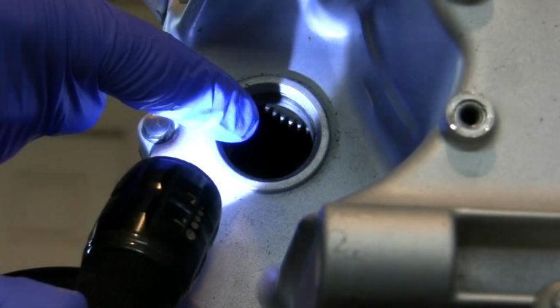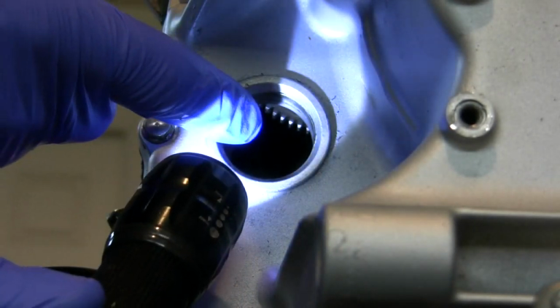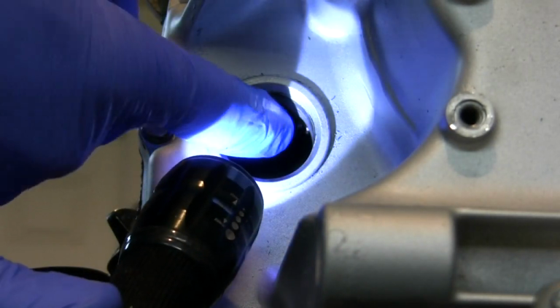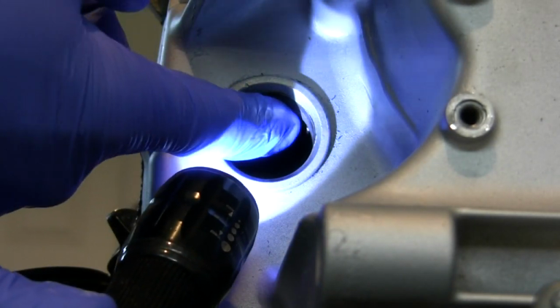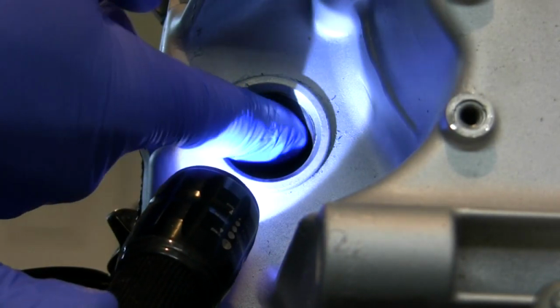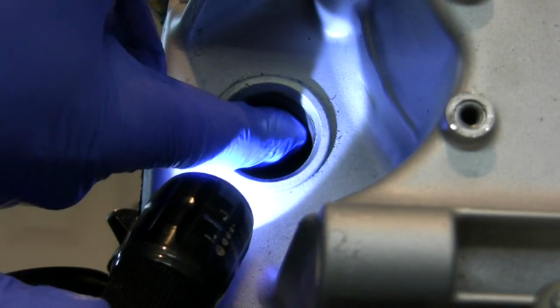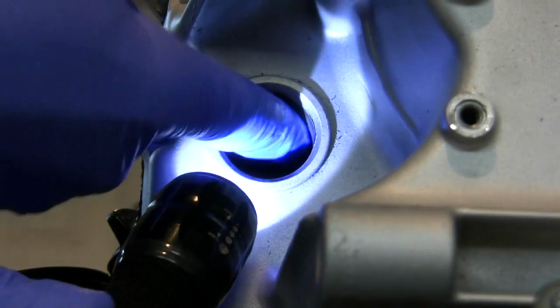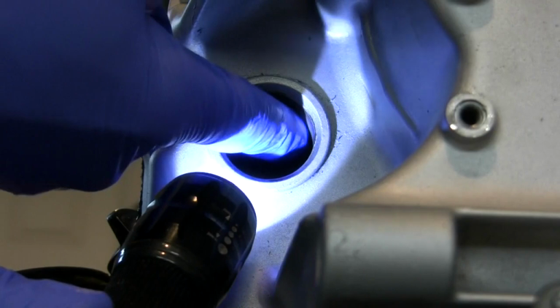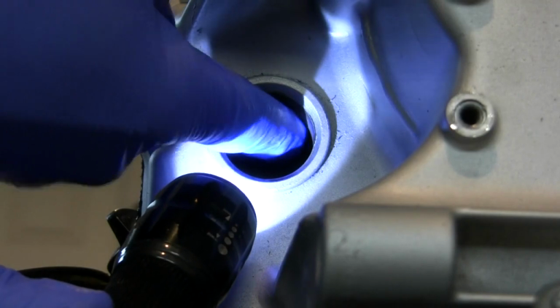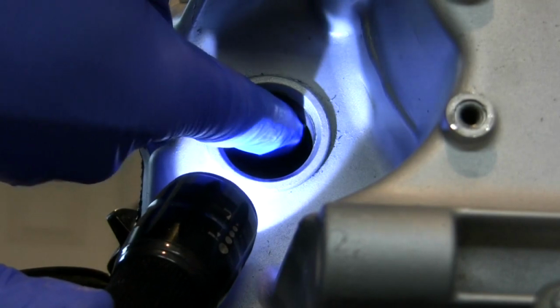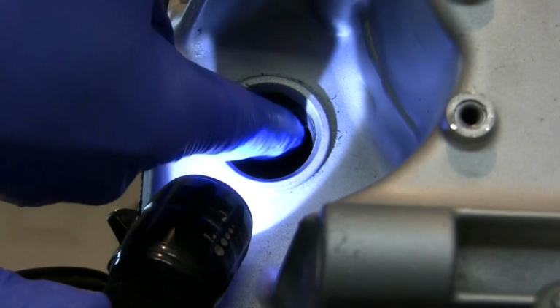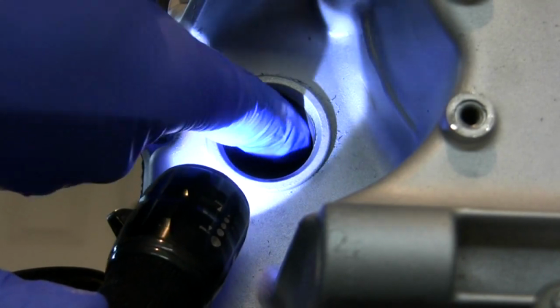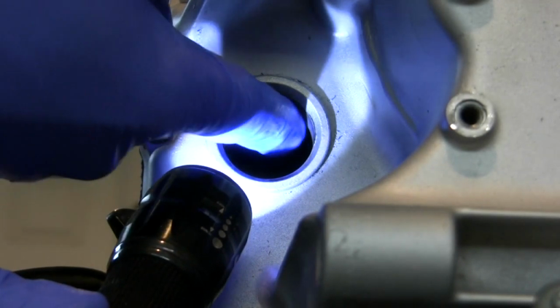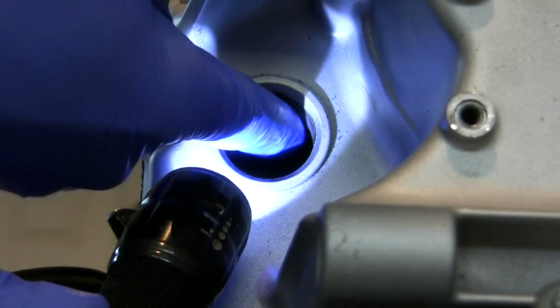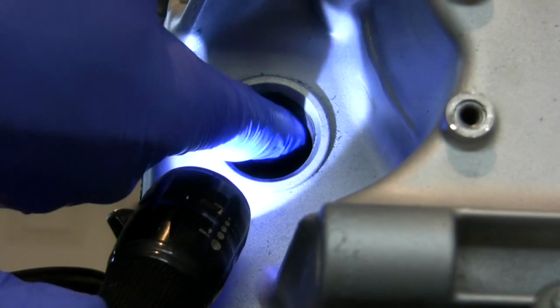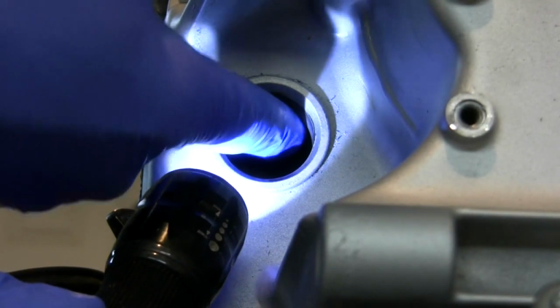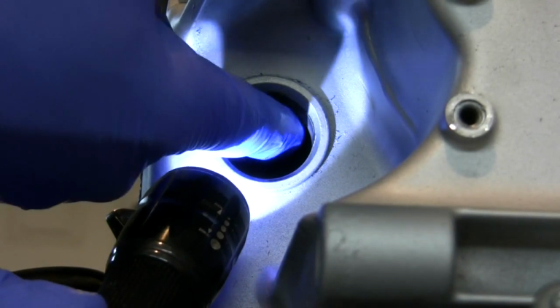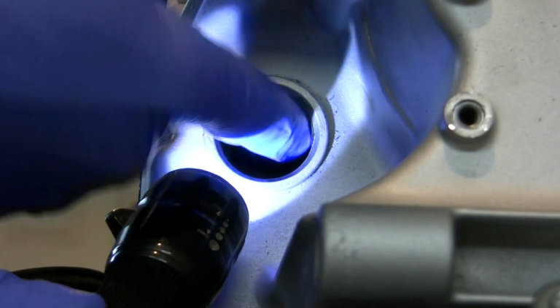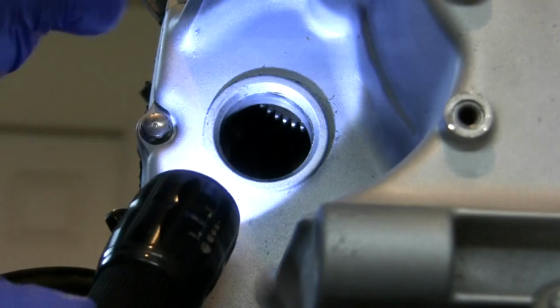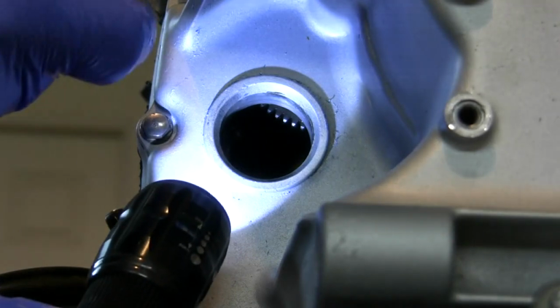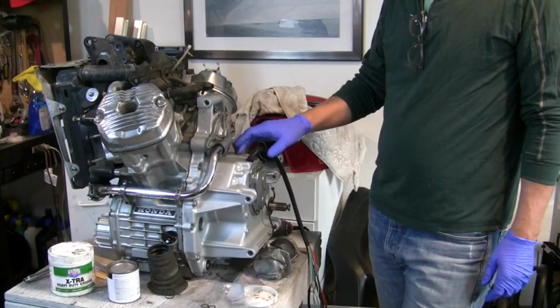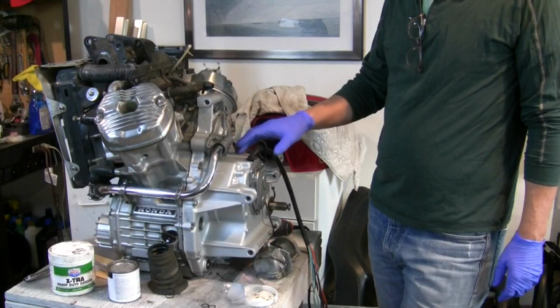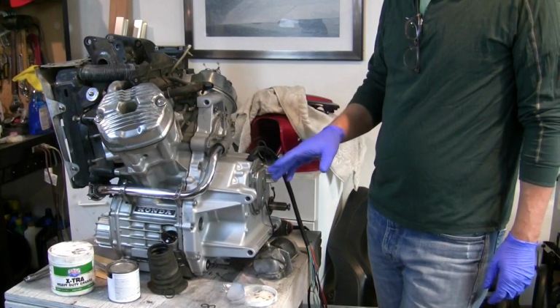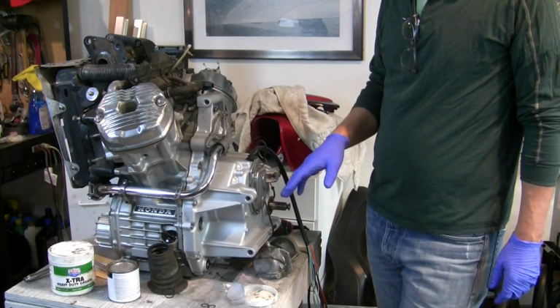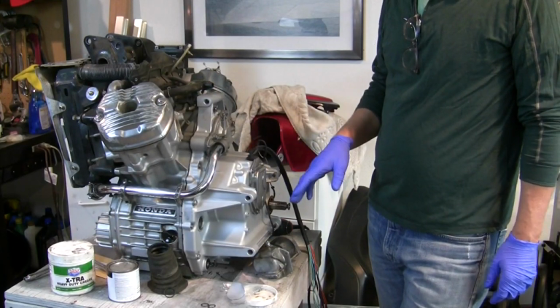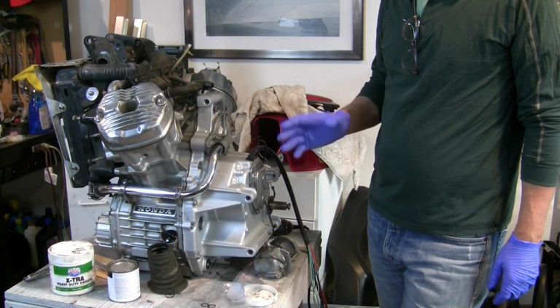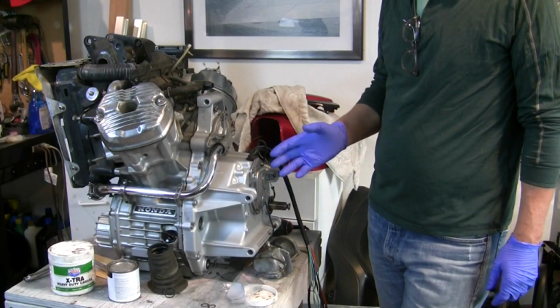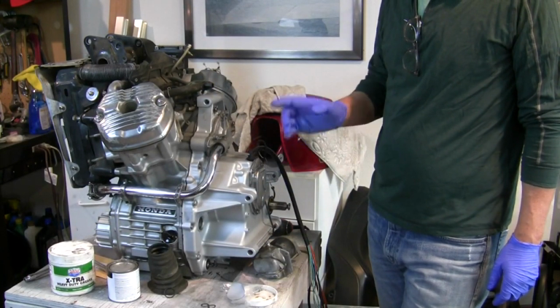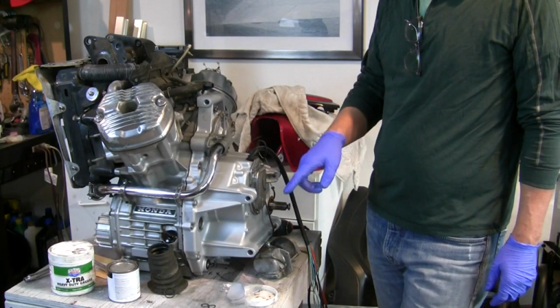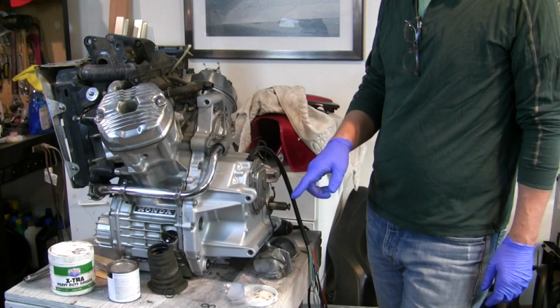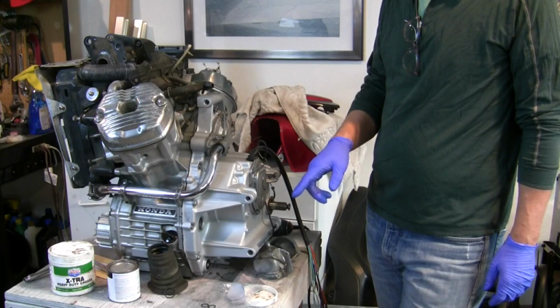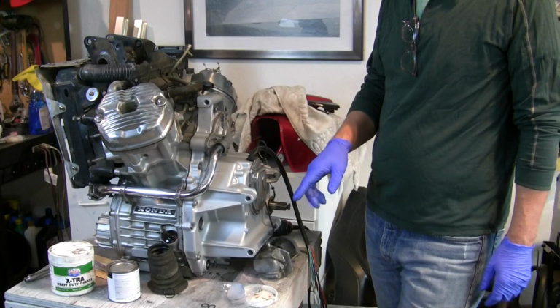I don't know if I'll be able to hold the light, but I can wiggle that gear back and forth without those two washers in there. So what does that mean for me in terms of work to get those put back where they belong?